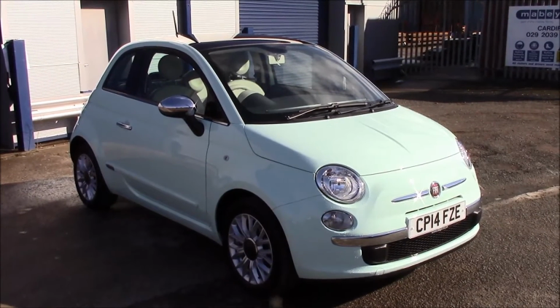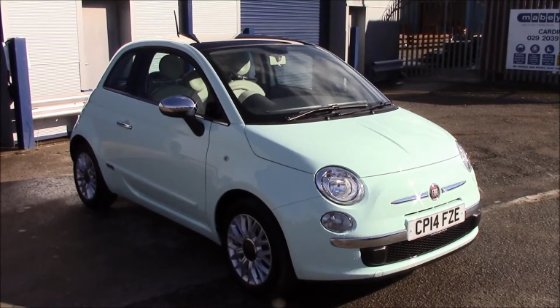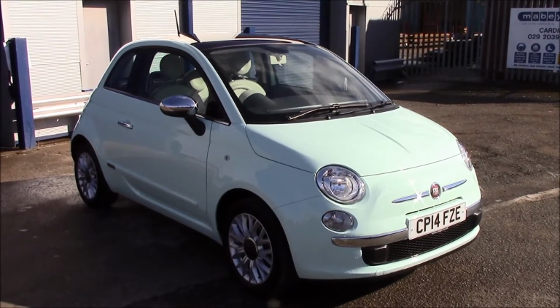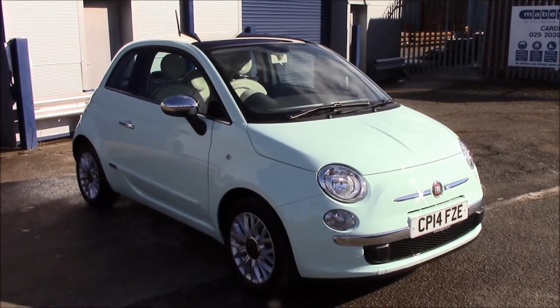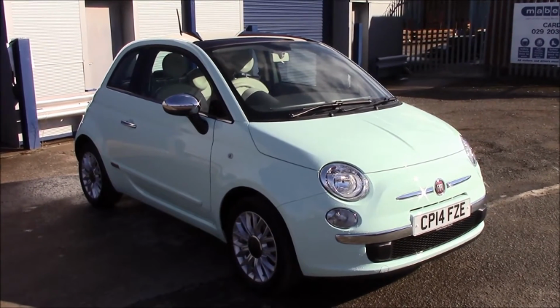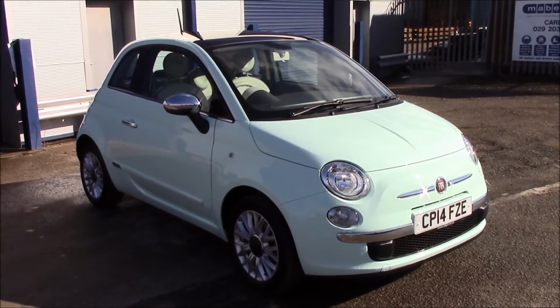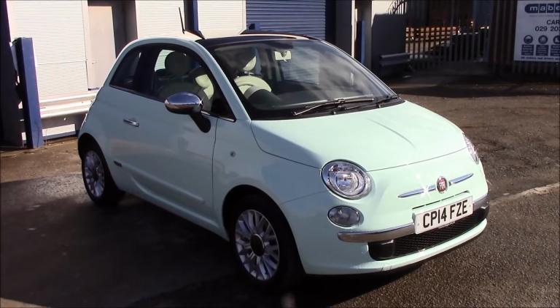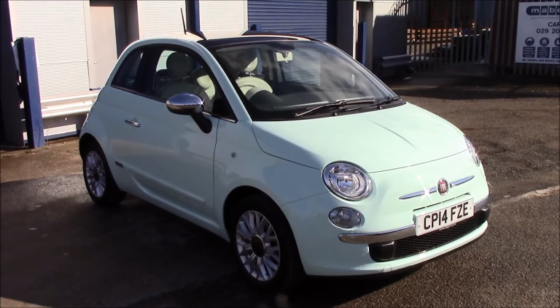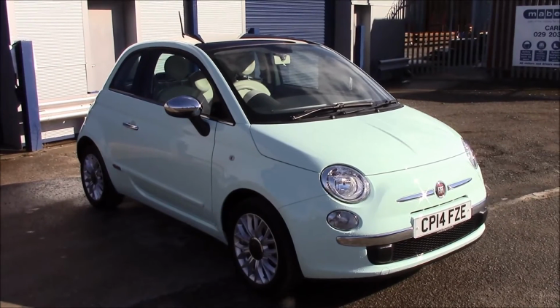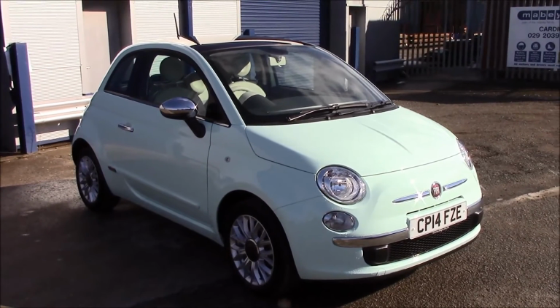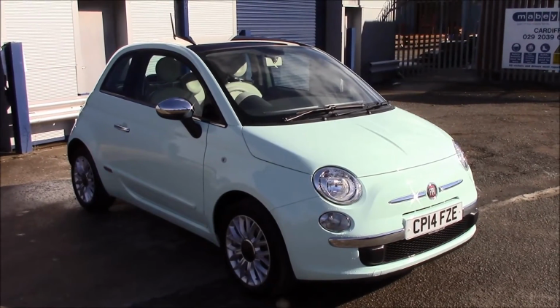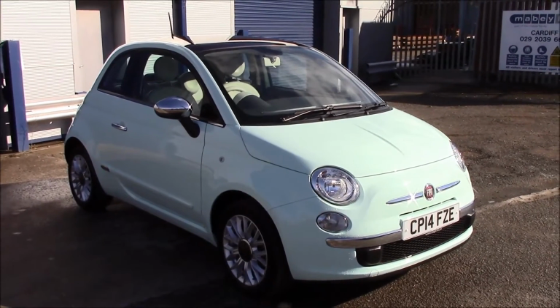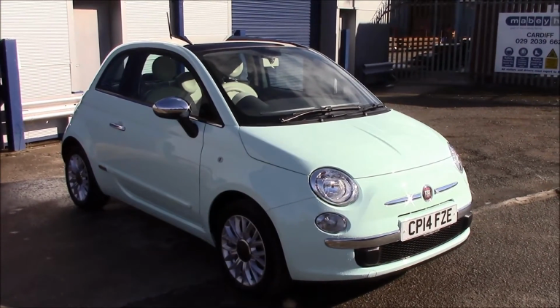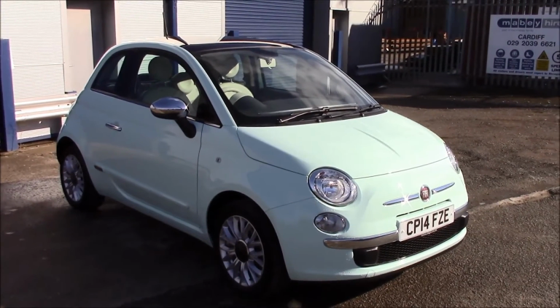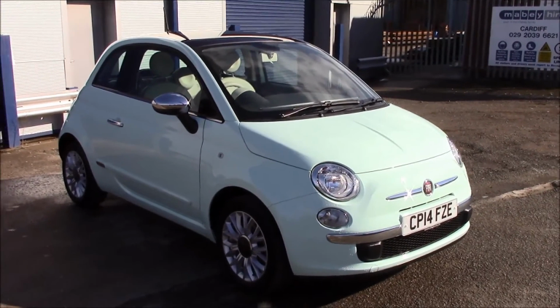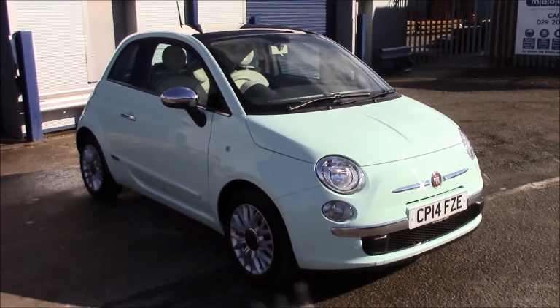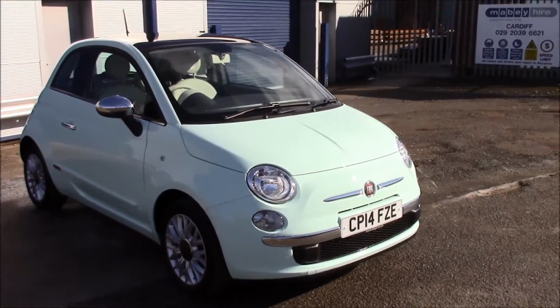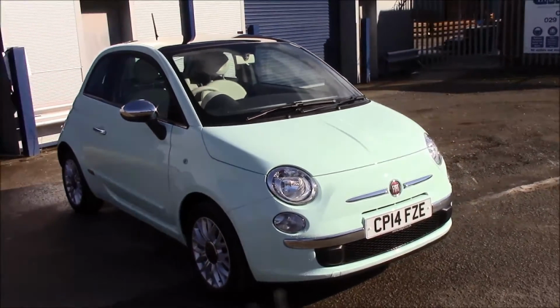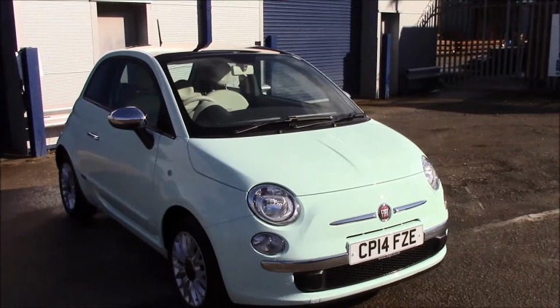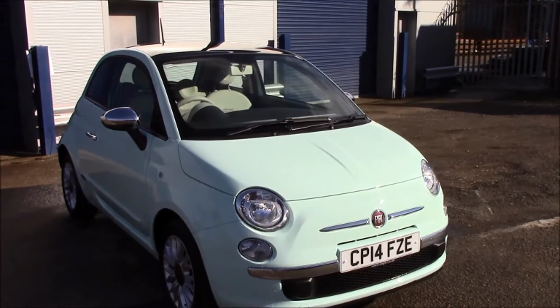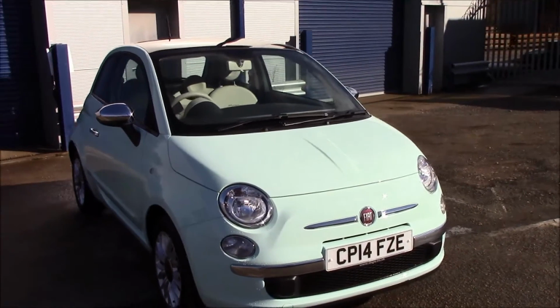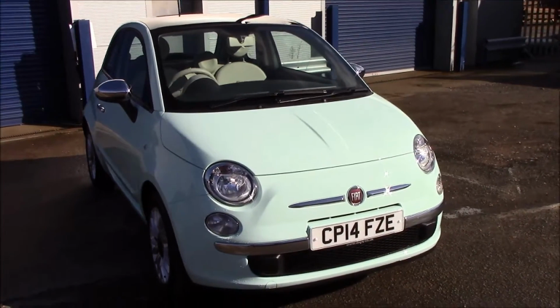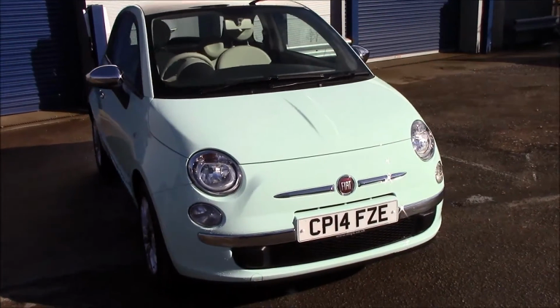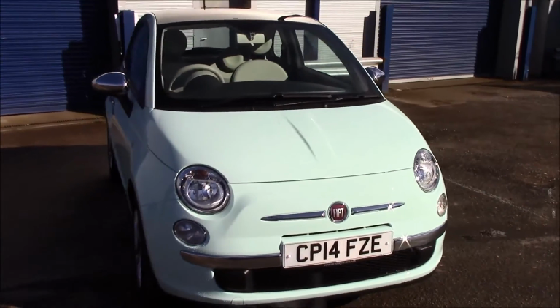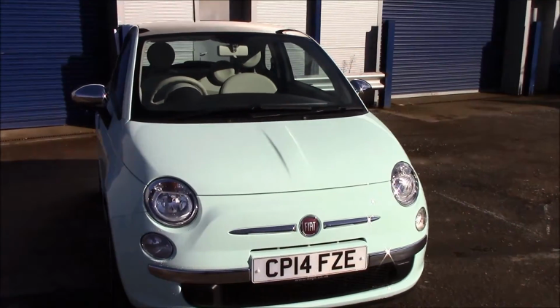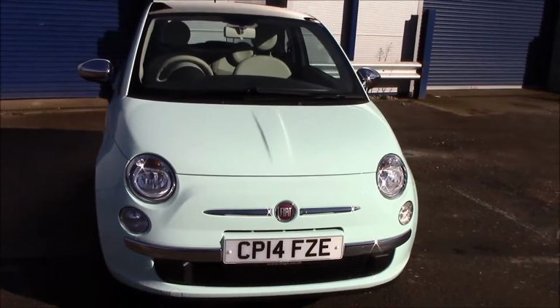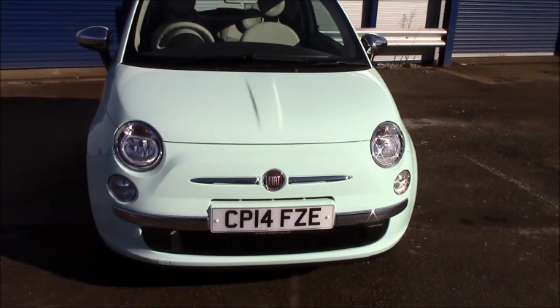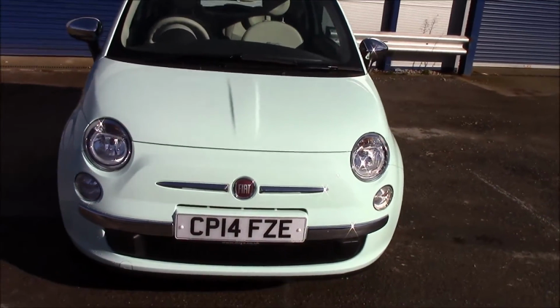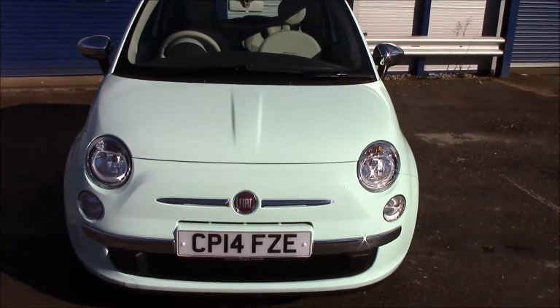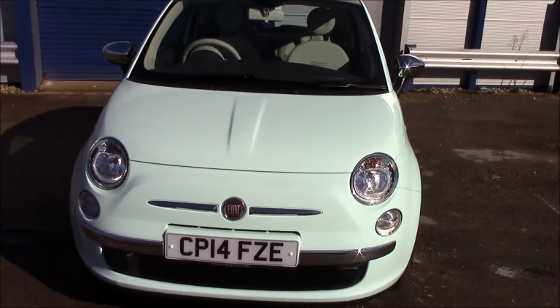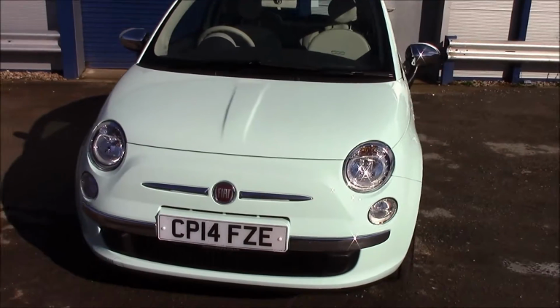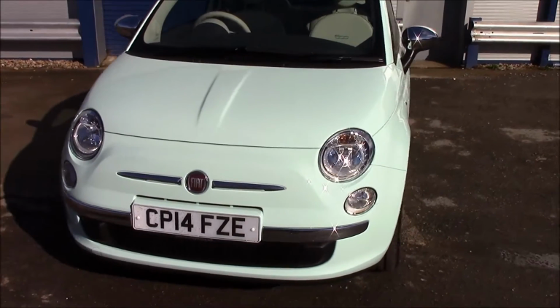This vehicle was registered in 2014 and it's on tax band C, which is £30 per year only. It has a 1.2 litre petrol engine with a manual transmission, and as you can see at the front it has daytime running lights and front fog lights as well.